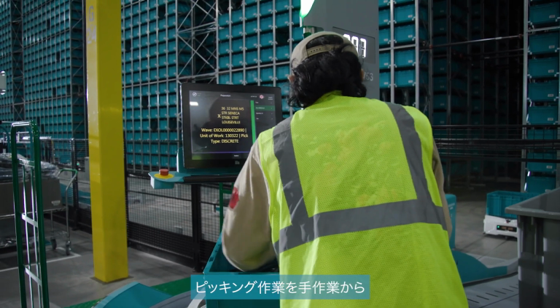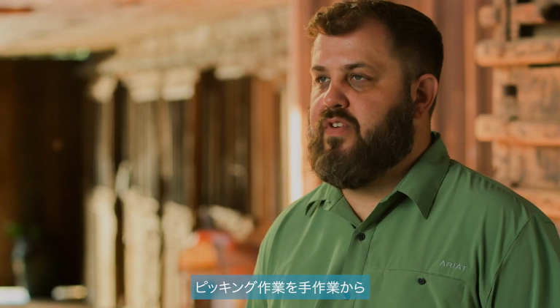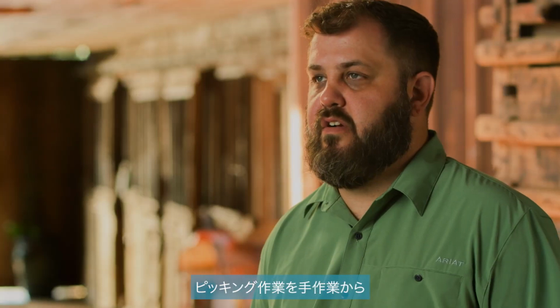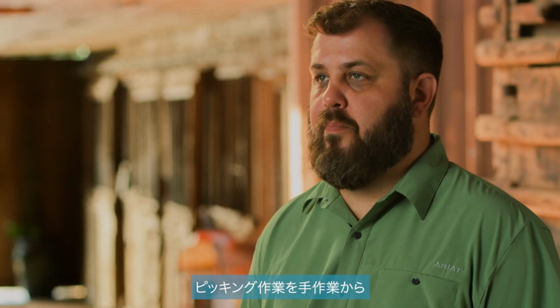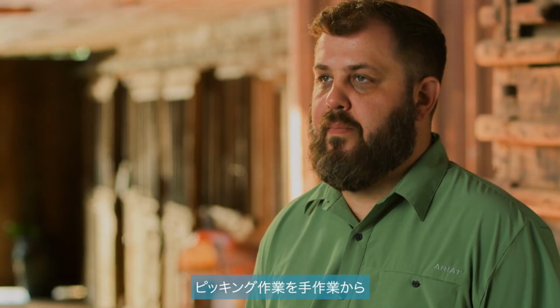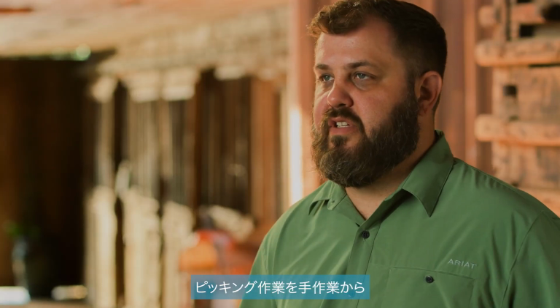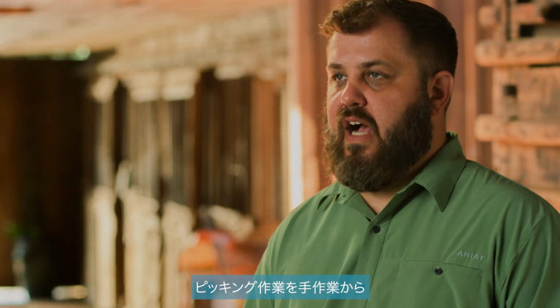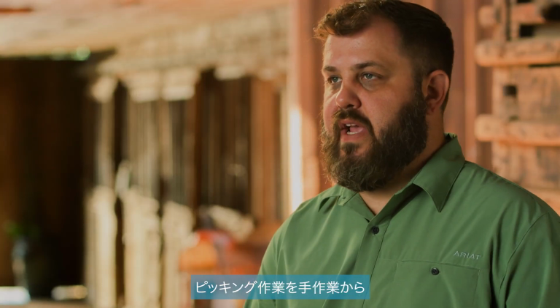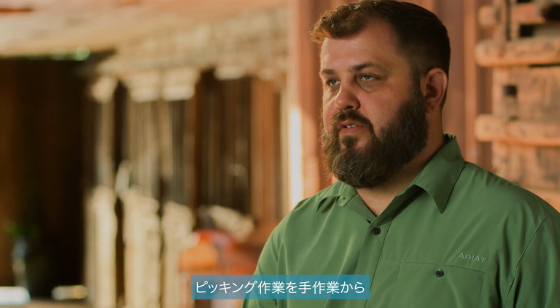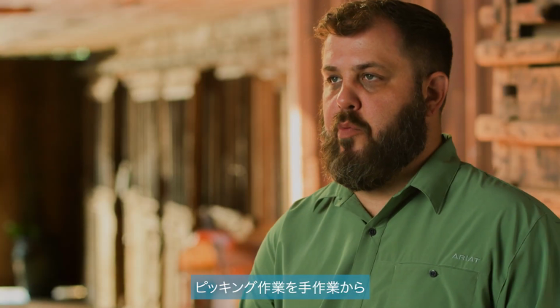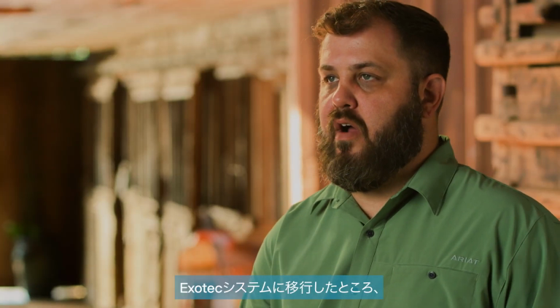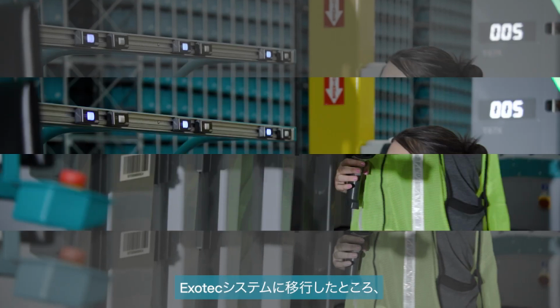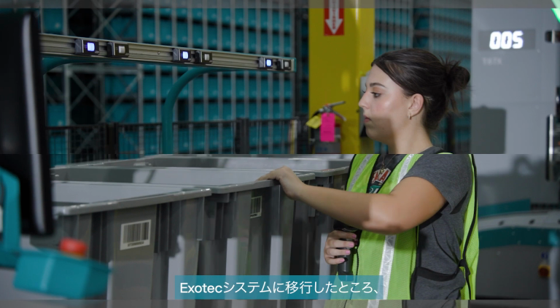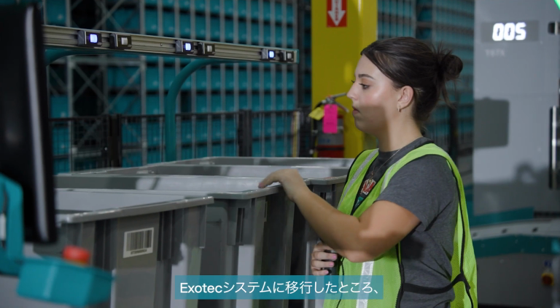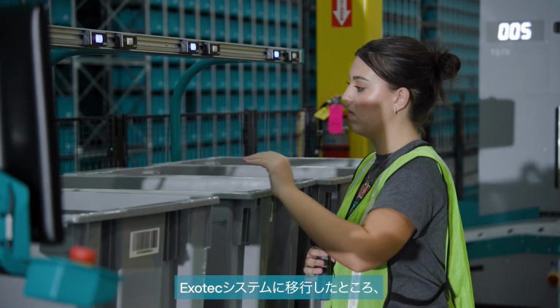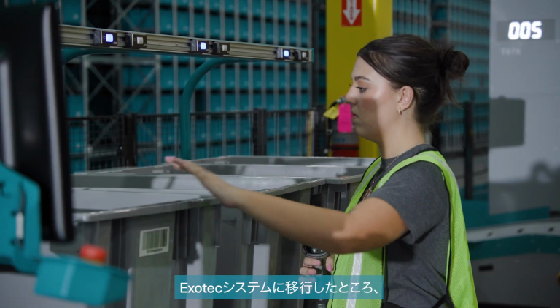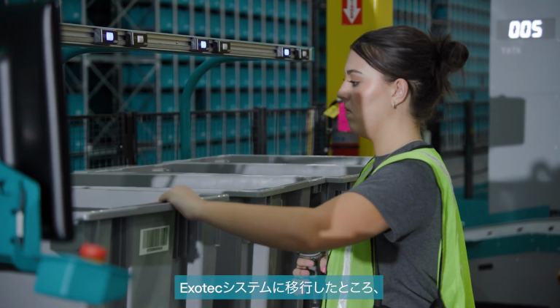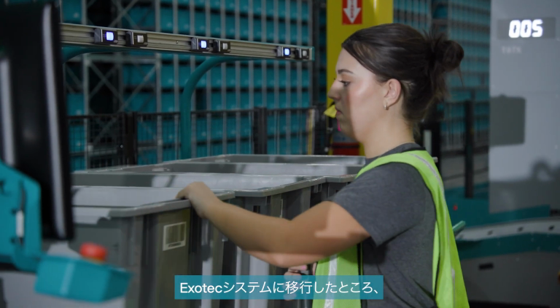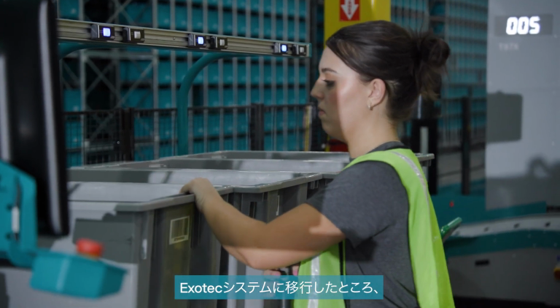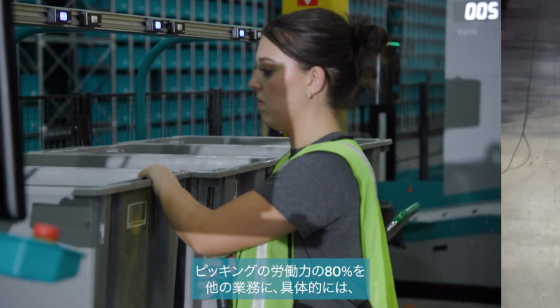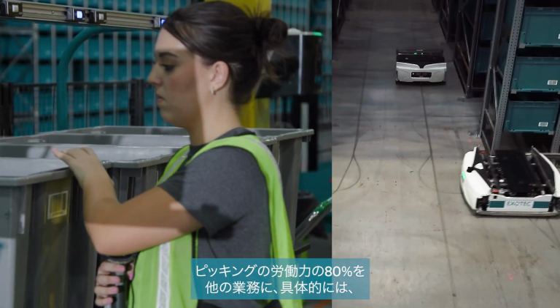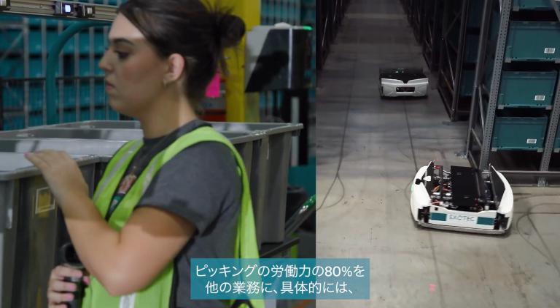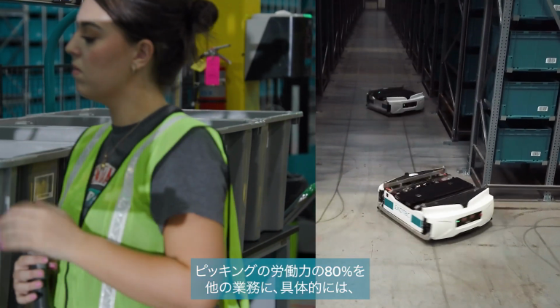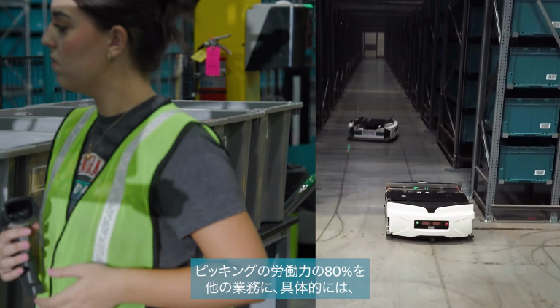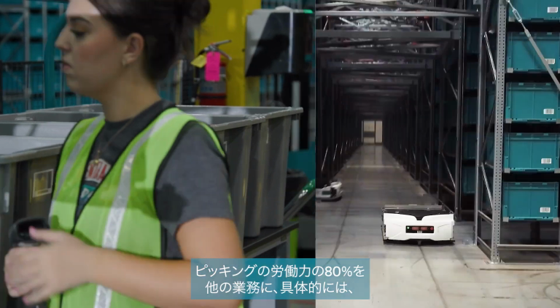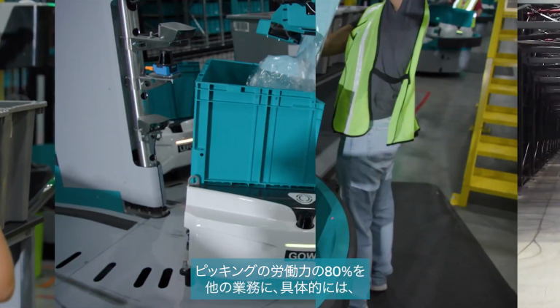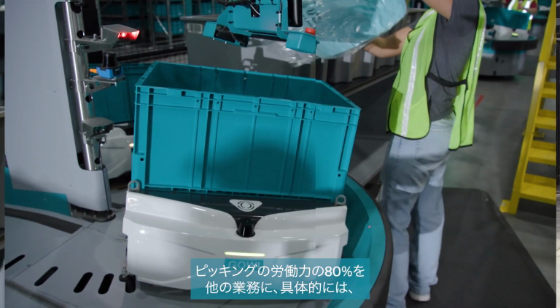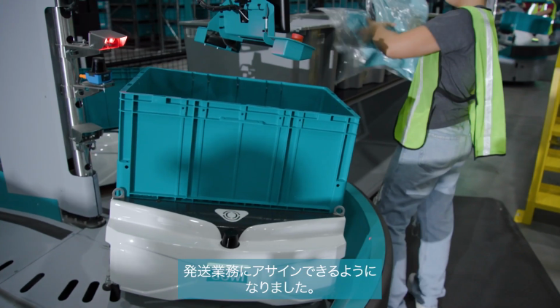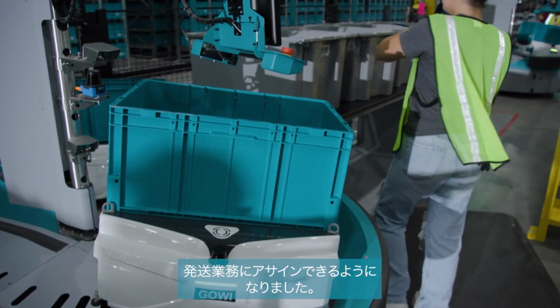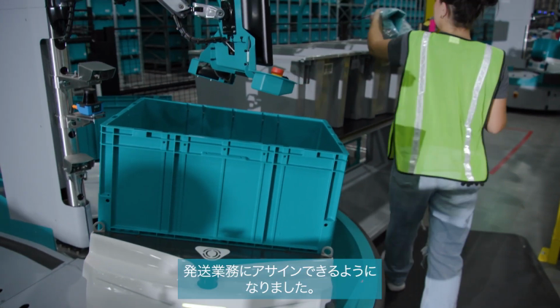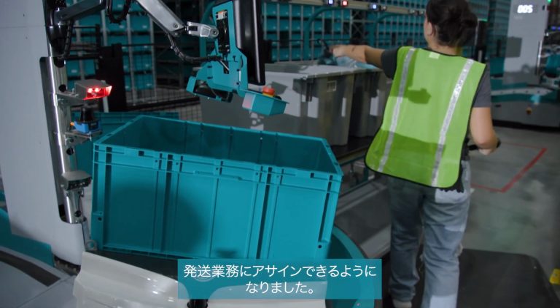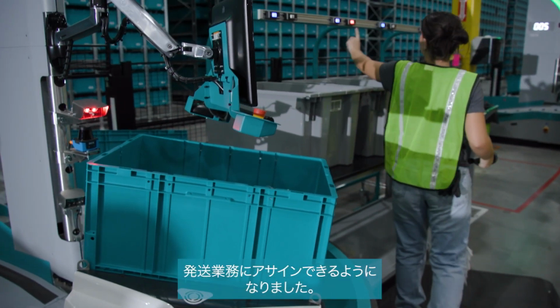As we transitioned our picking operations out of our manual solutions of the pick mod over into the Exotec system, what we've seen is that we've had the ability to take 80% of our pickers and move them into other tasks in the facility to support getting orders out the door.